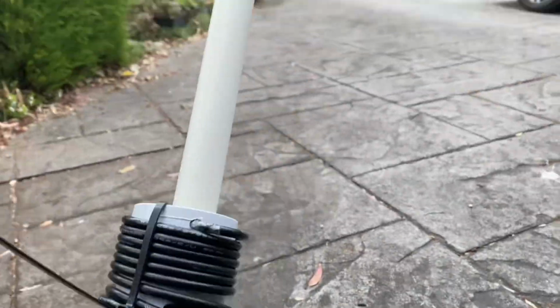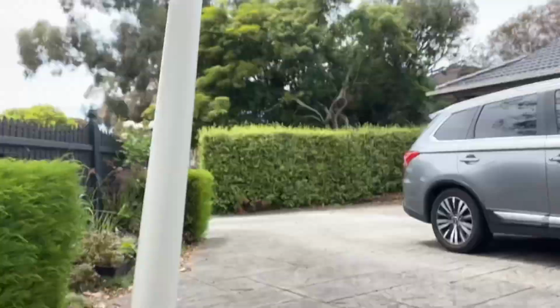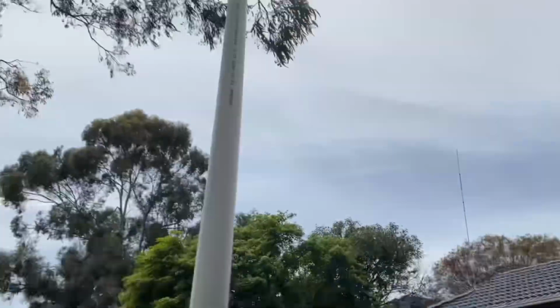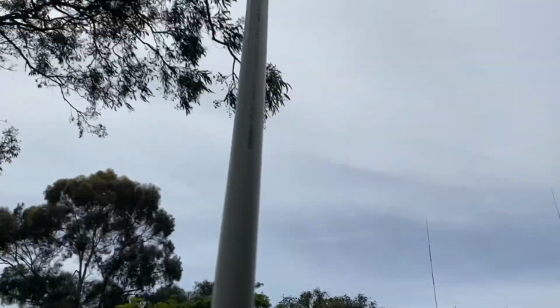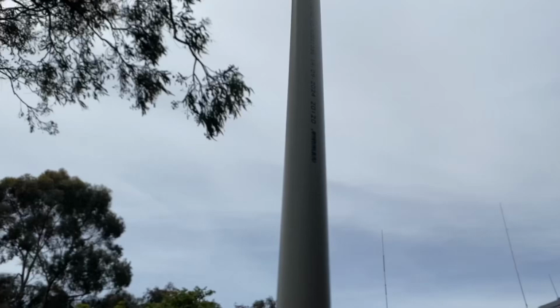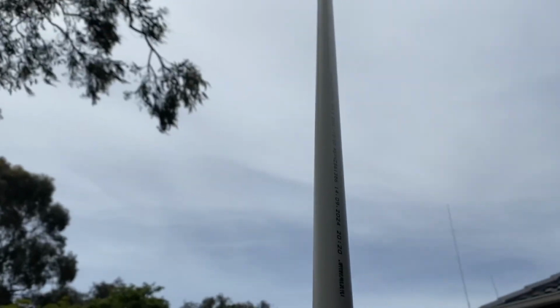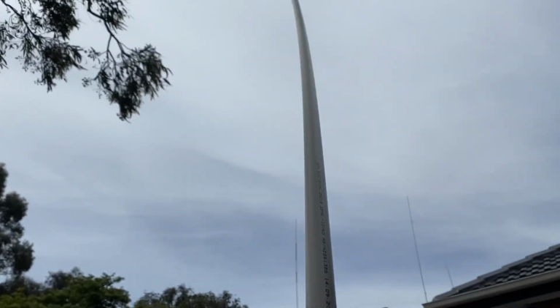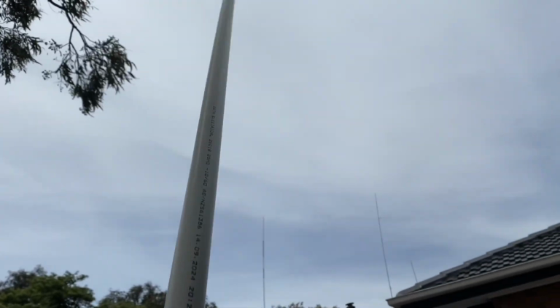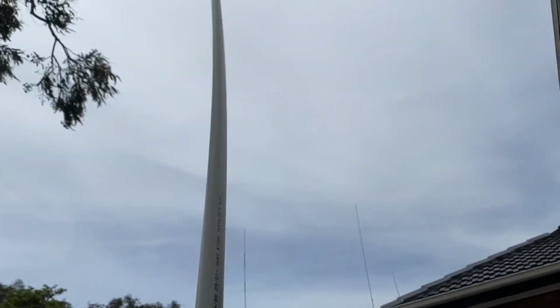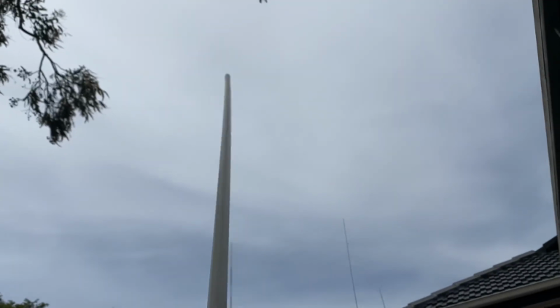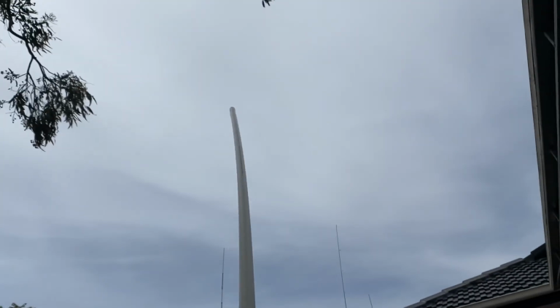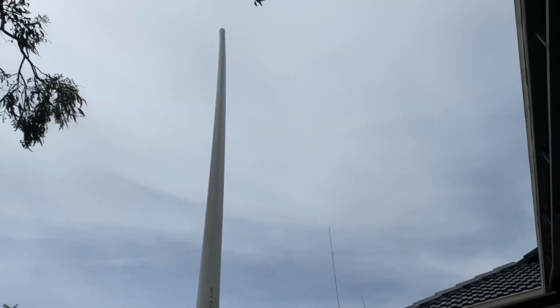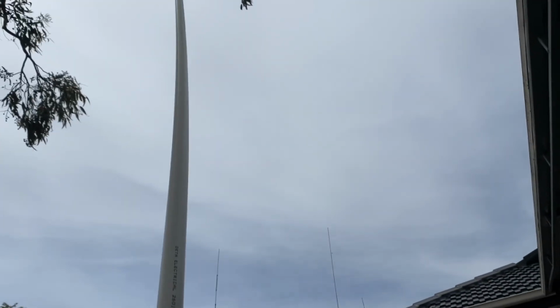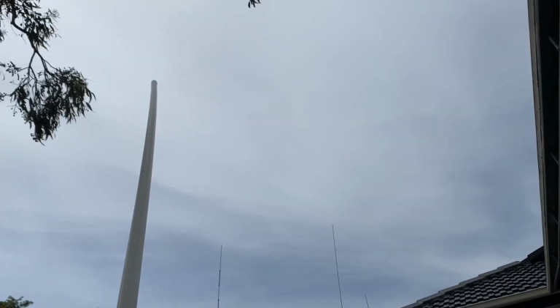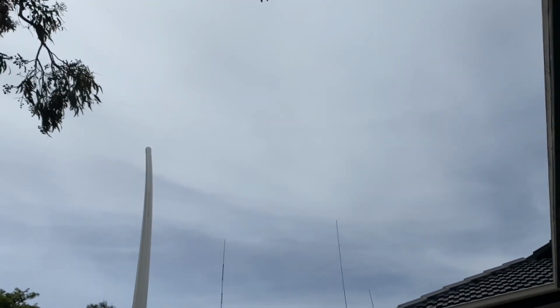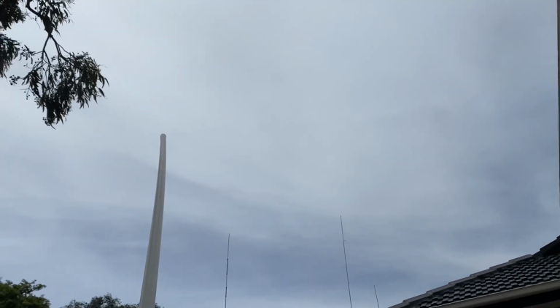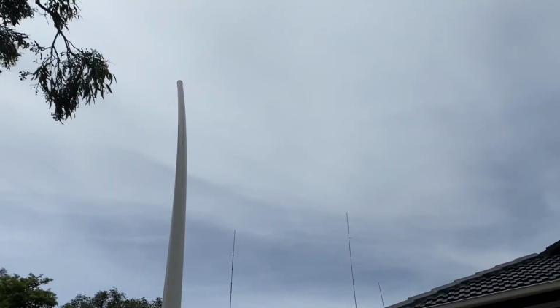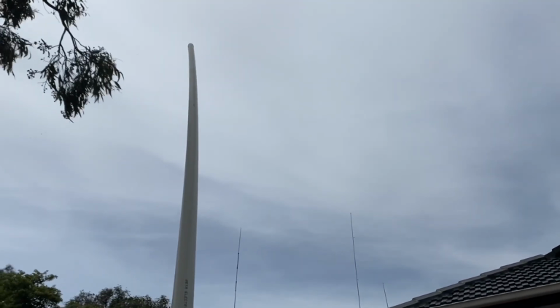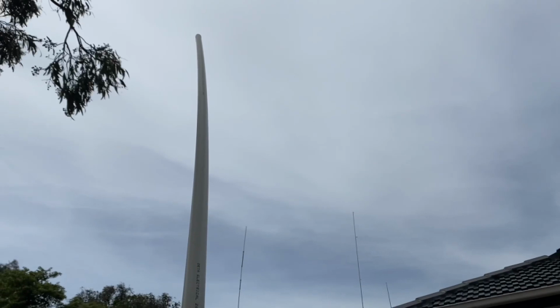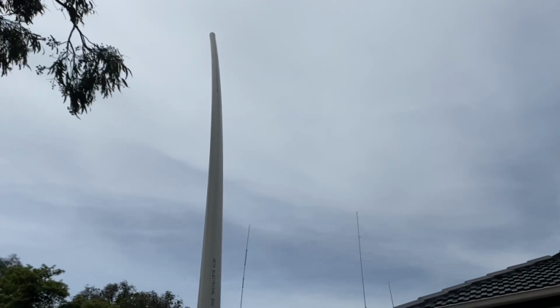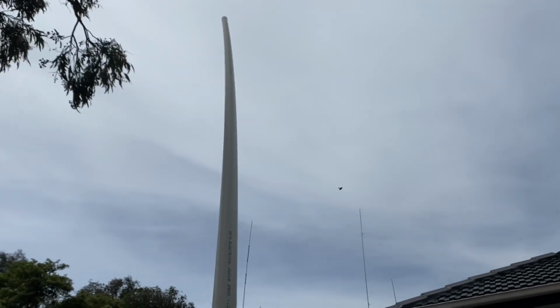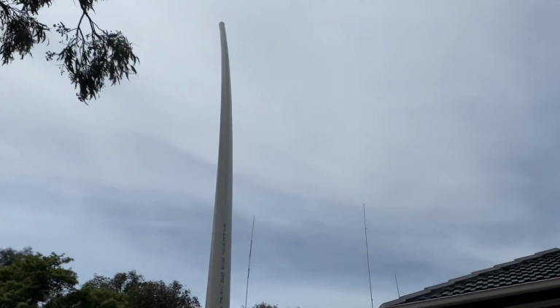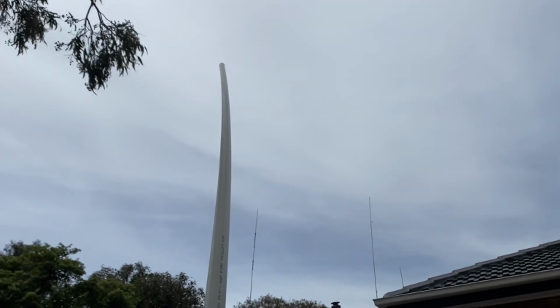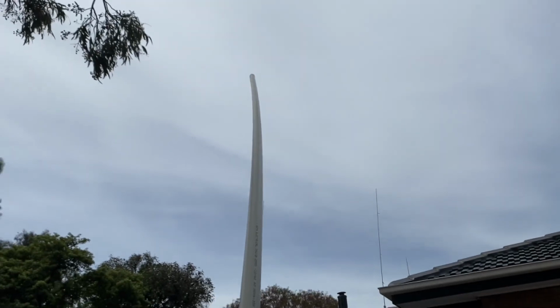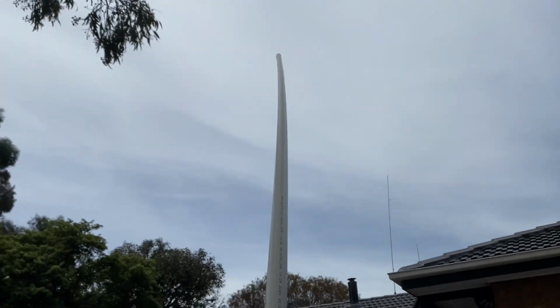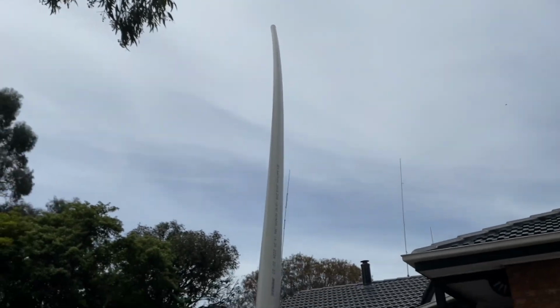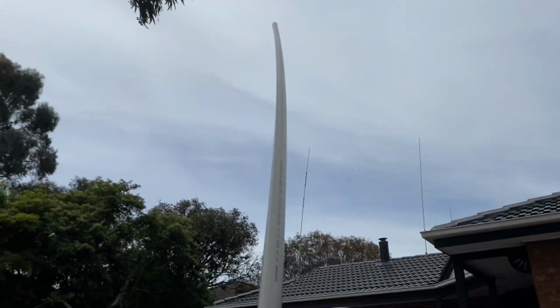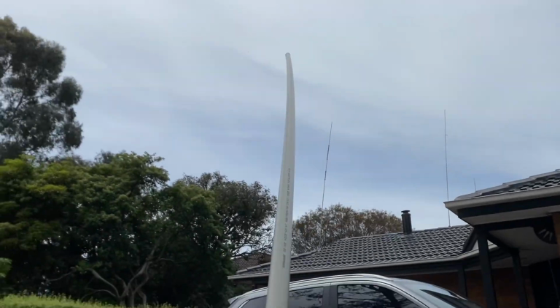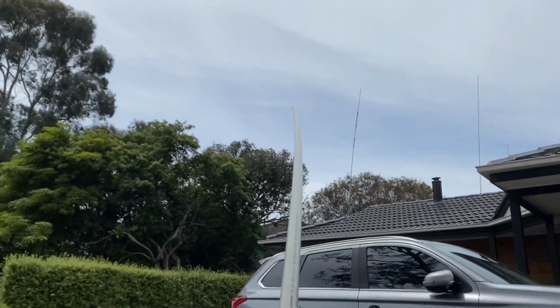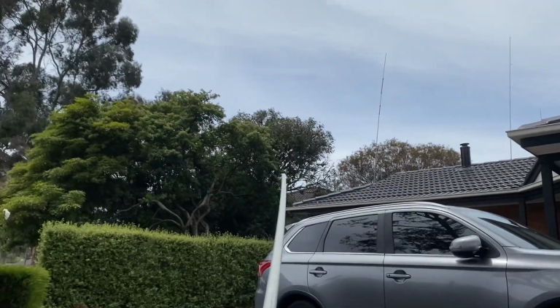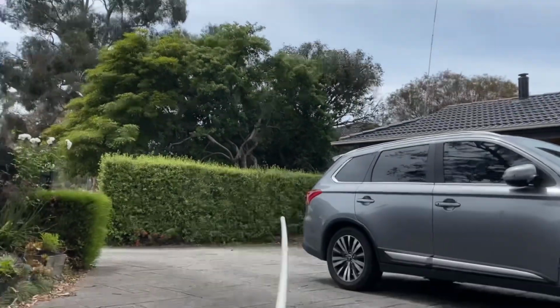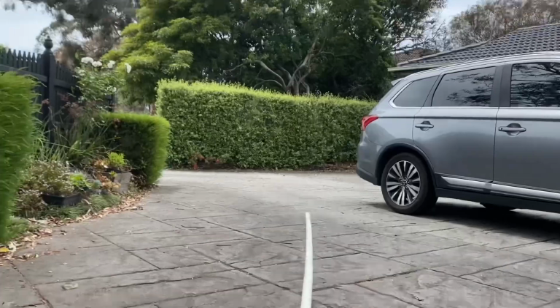So when I put it up, the wobble test isn't too bad — that's me moving it. That's pretty good. So hopefully that should work well. Just time to test it now.